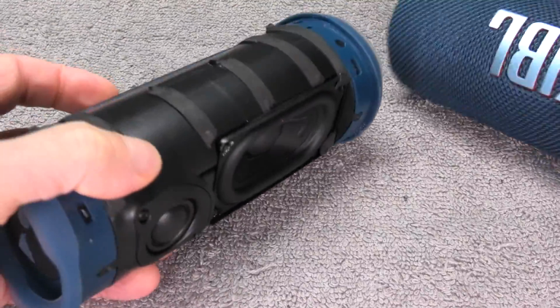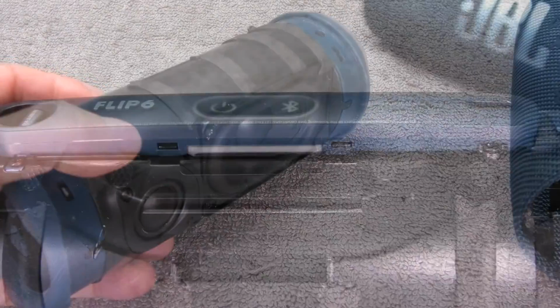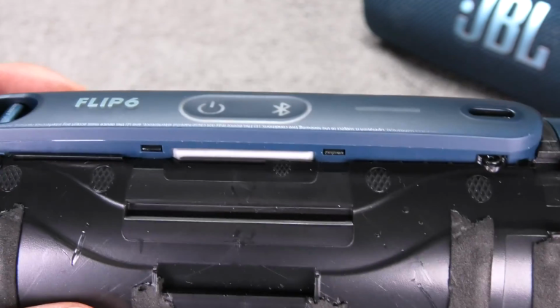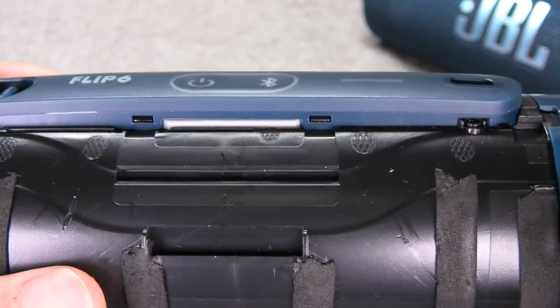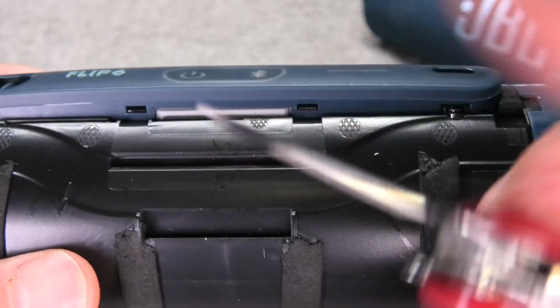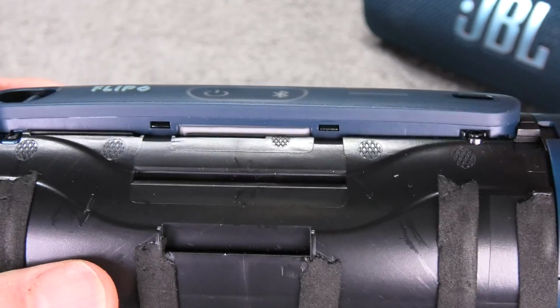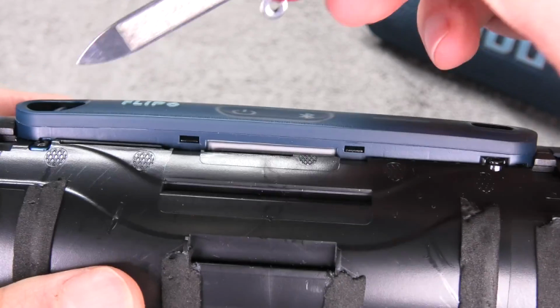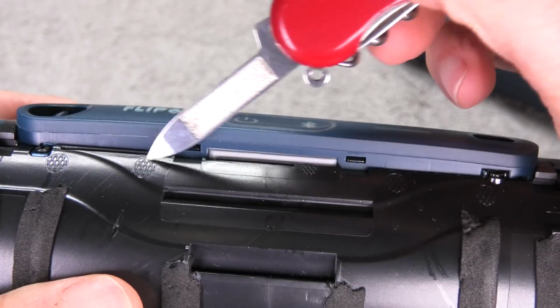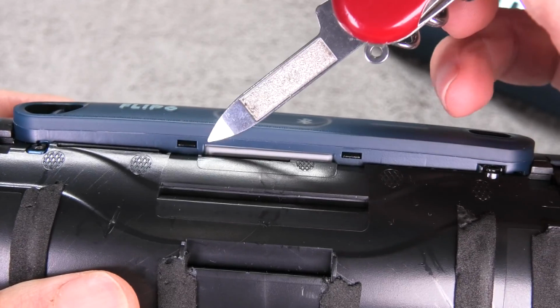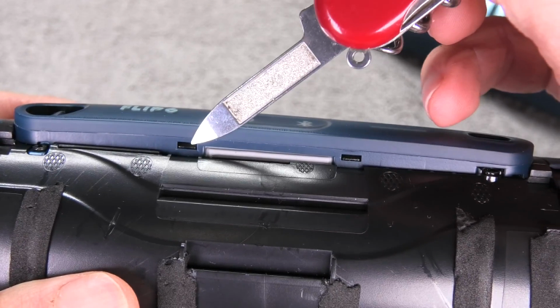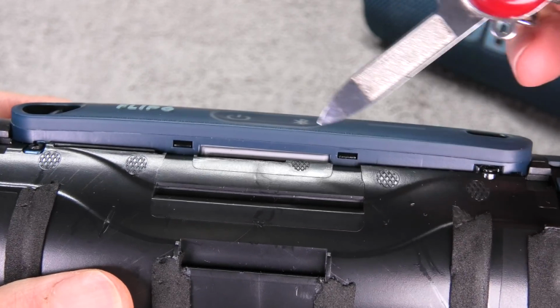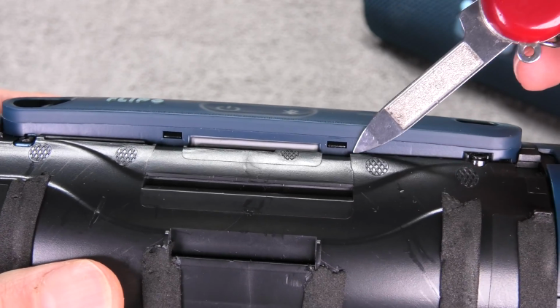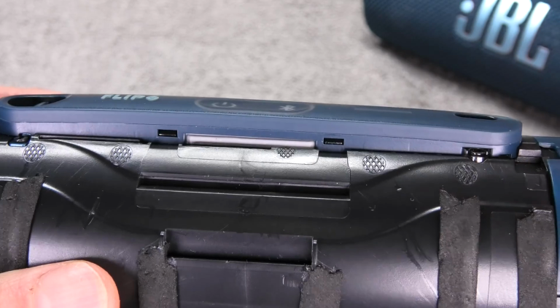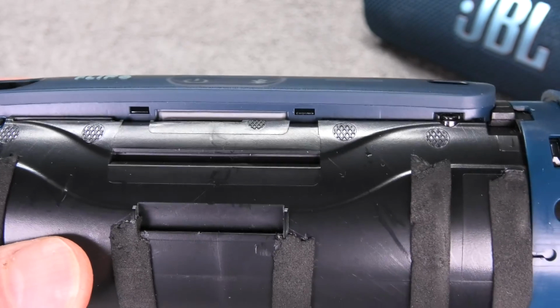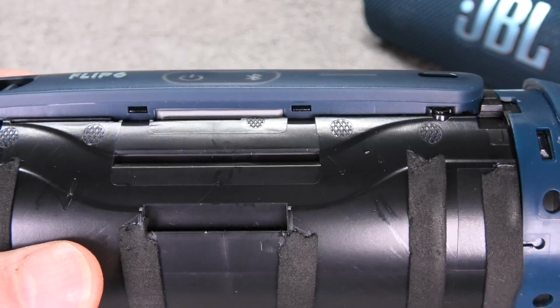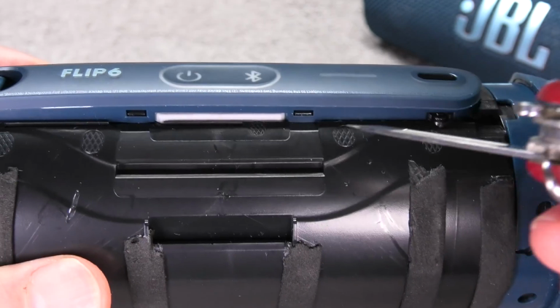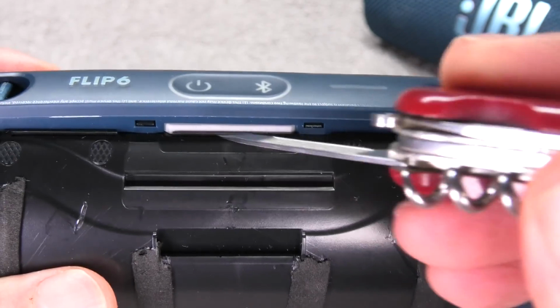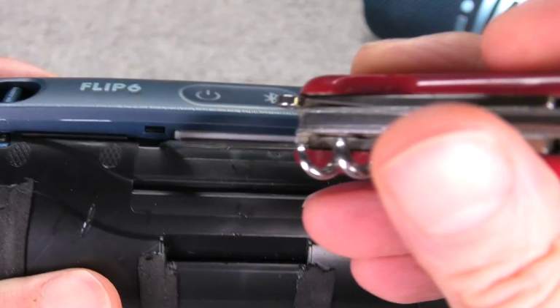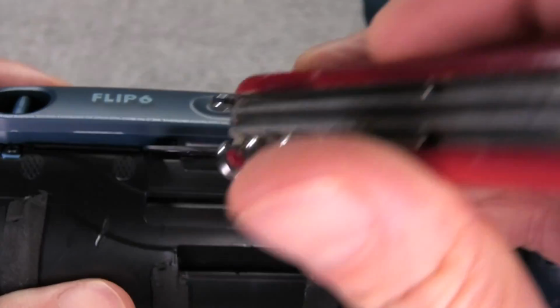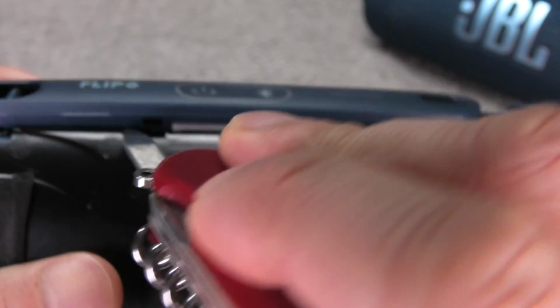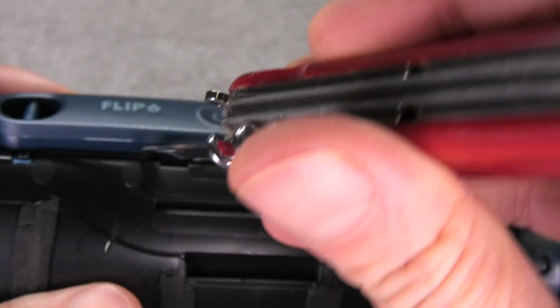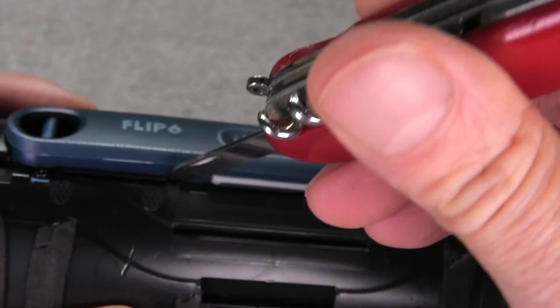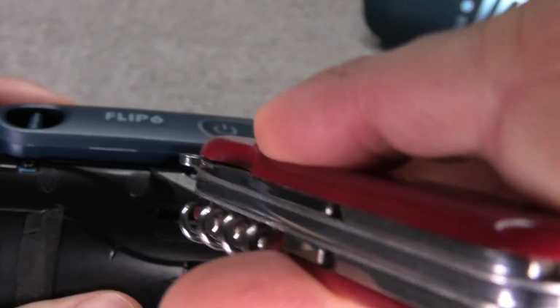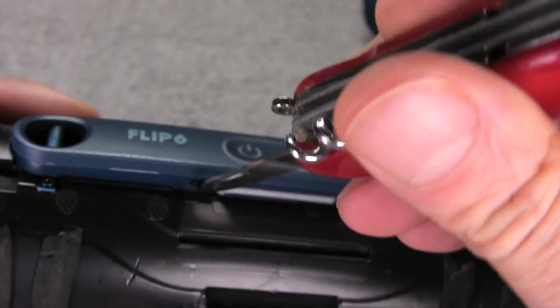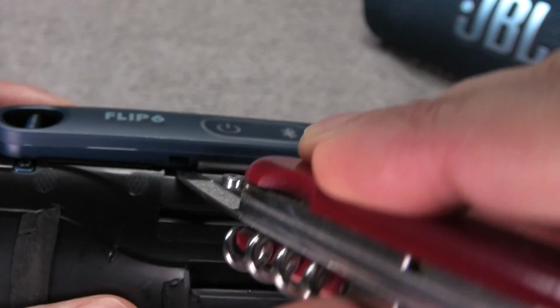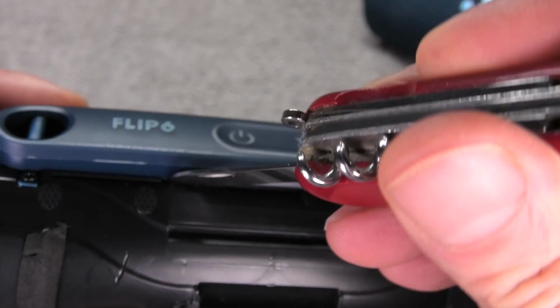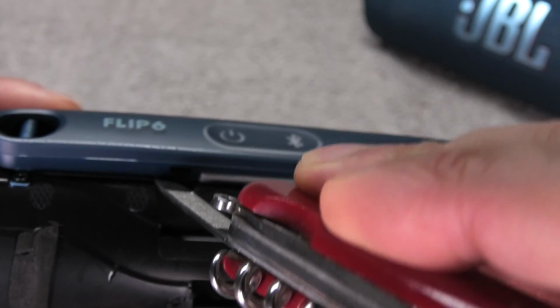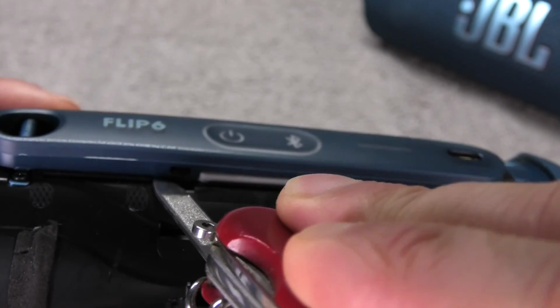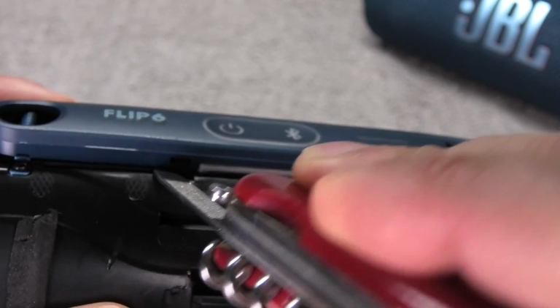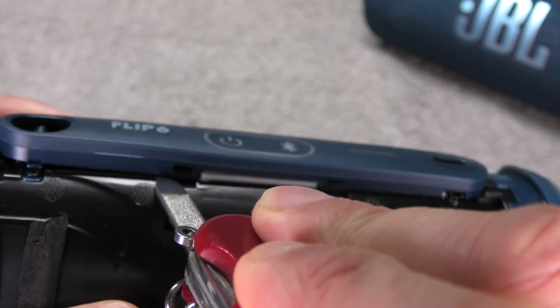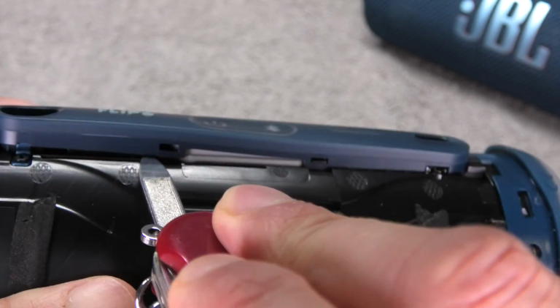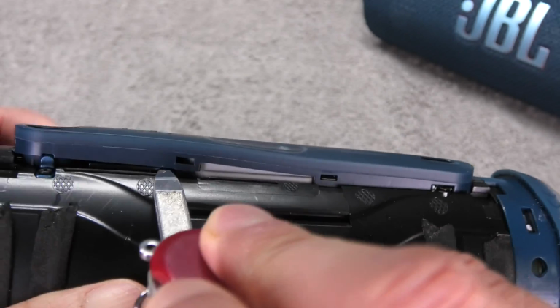Next we're going to remove the plastic cover that's by the power button and the charging port. You can see there are a couple of tabs that hold it in place — two here around the center — and all we have to do is just use a little prying tool and pop them off.